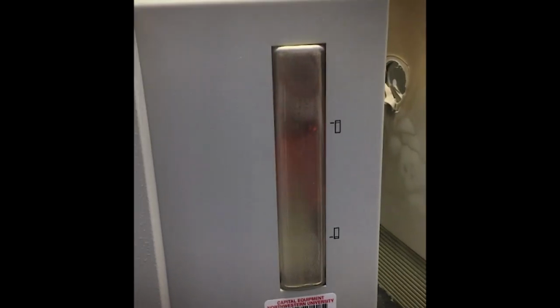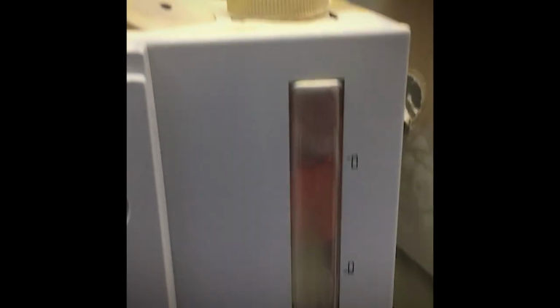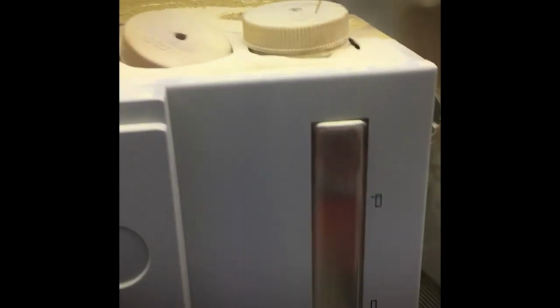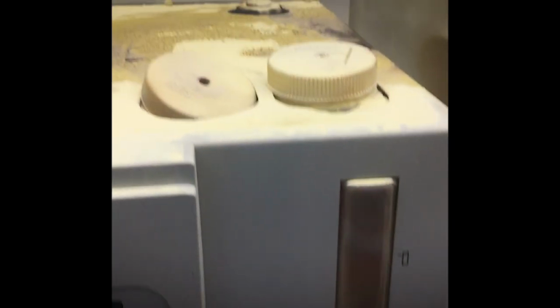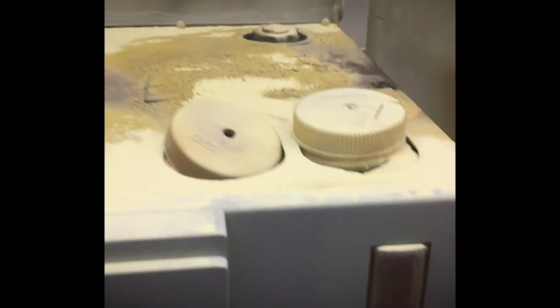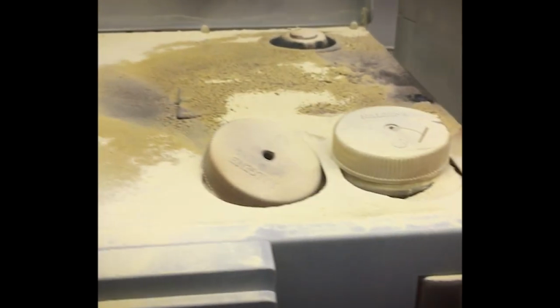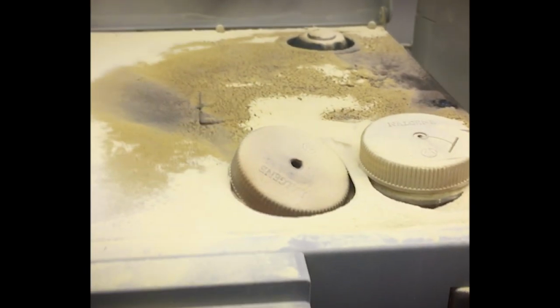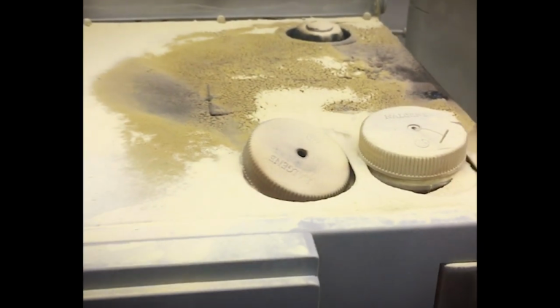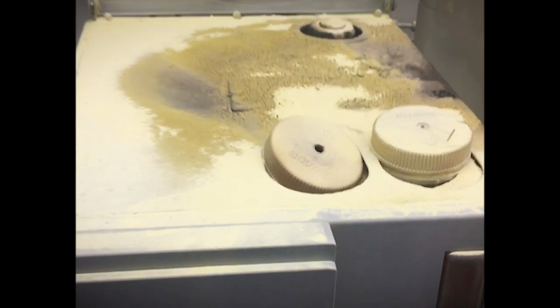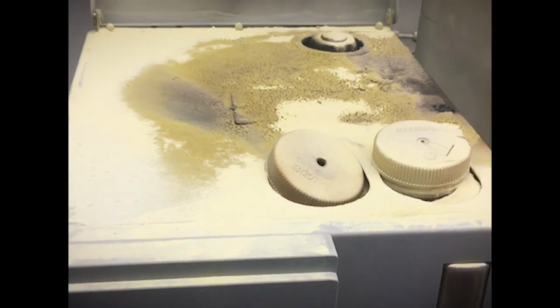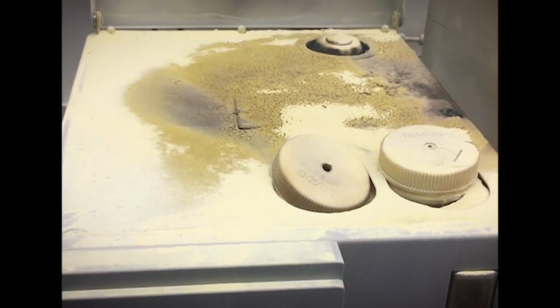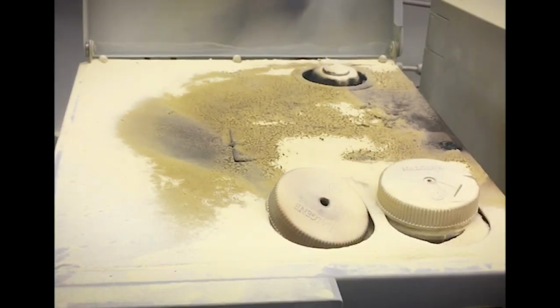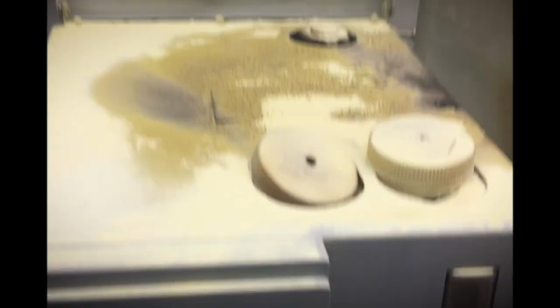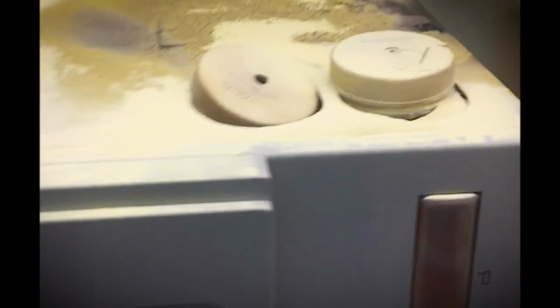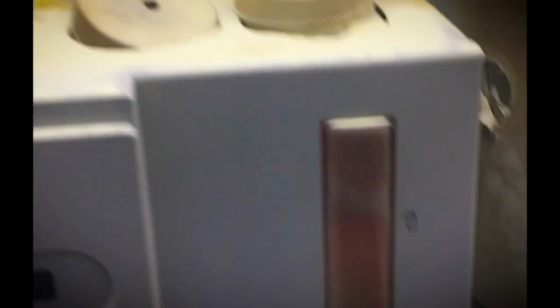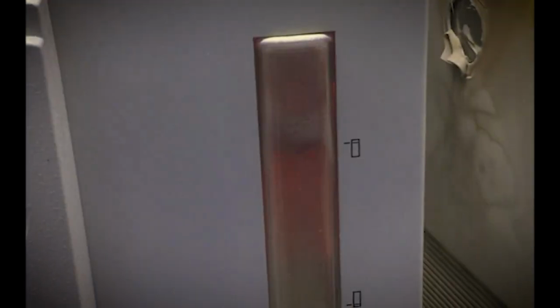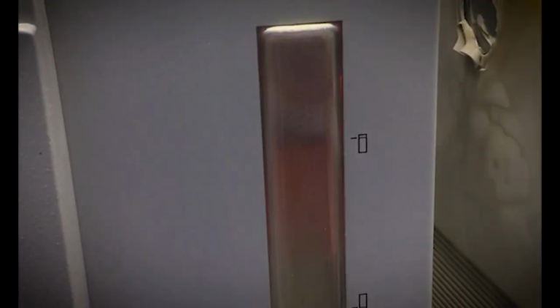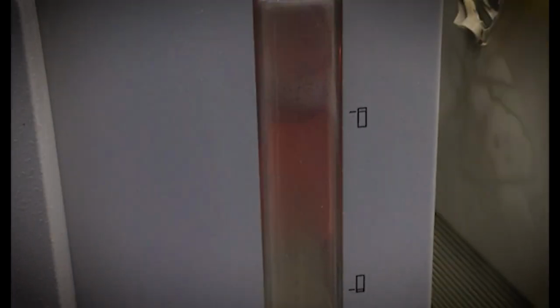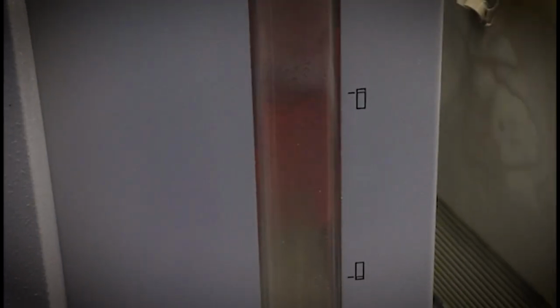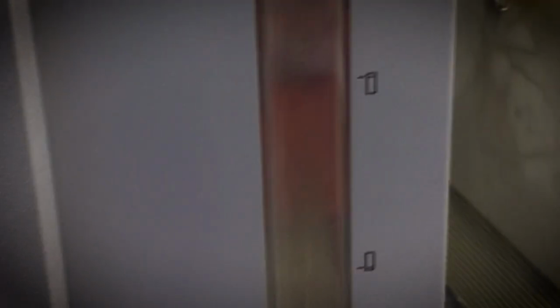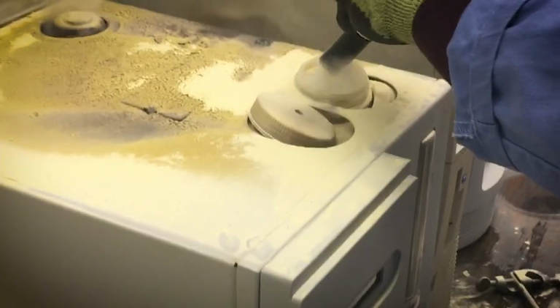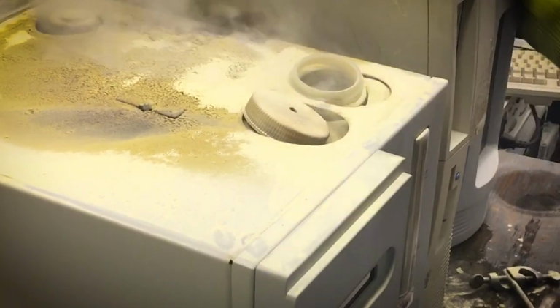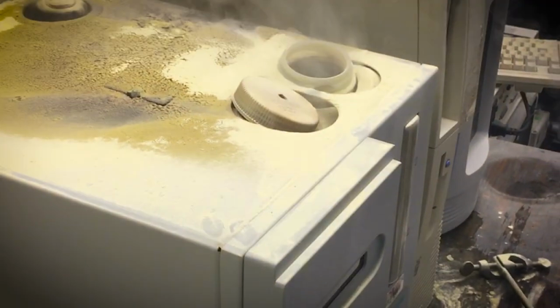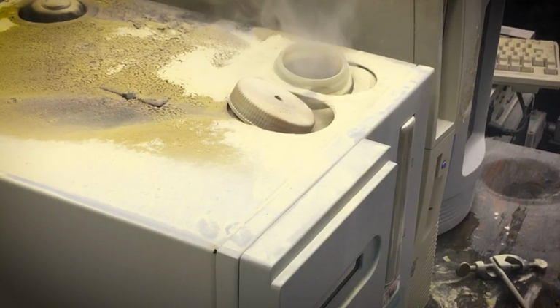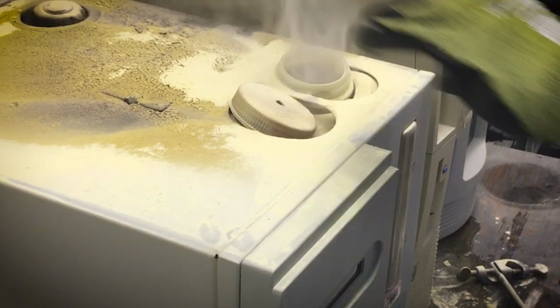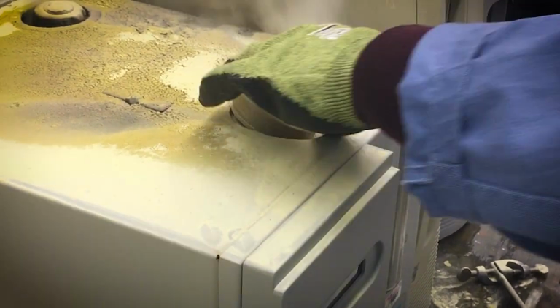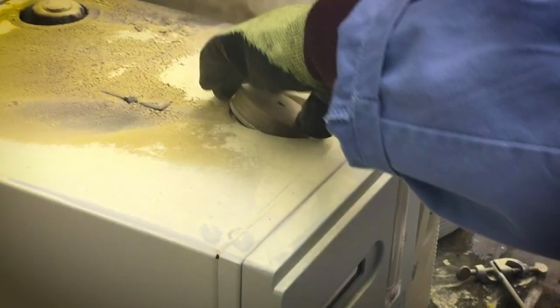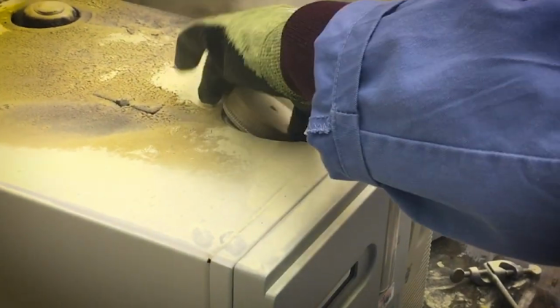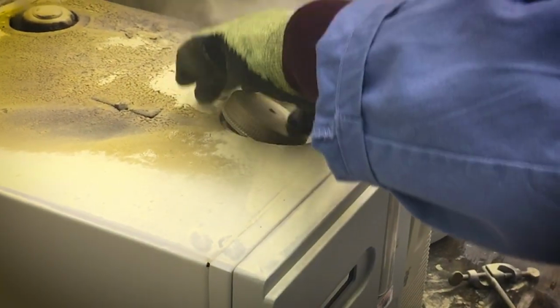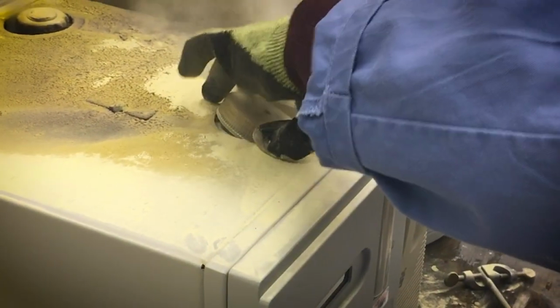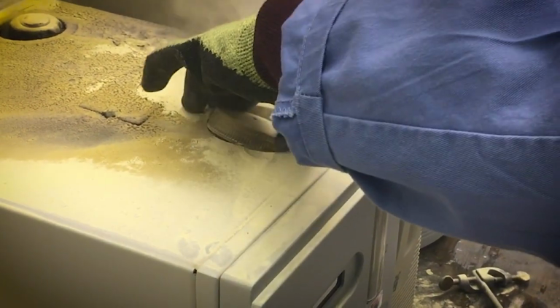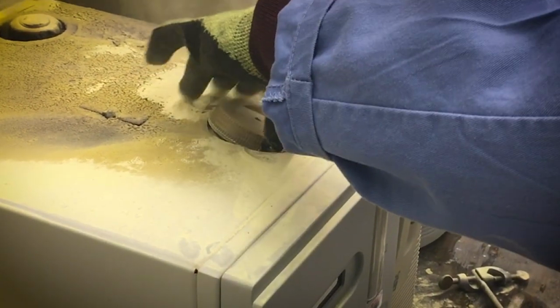Did you use all of that extinguisher? I honestly think we should open it and flood it. Oh man, that is hot.